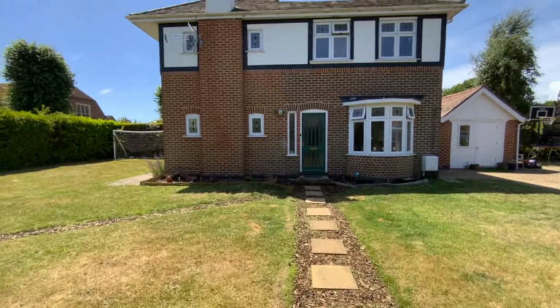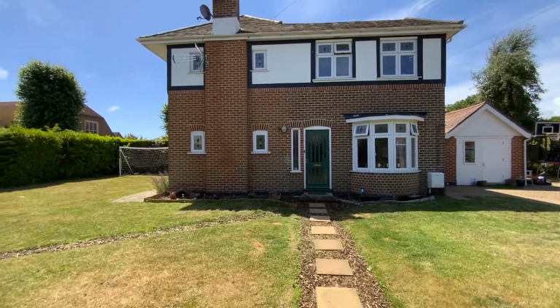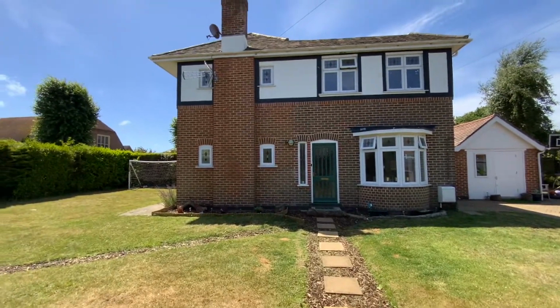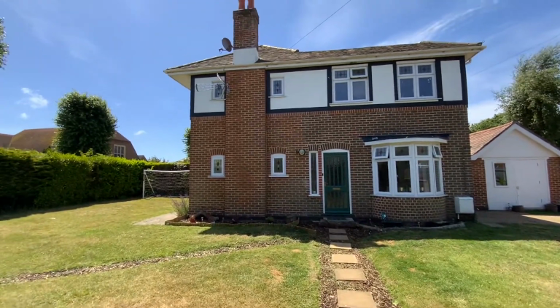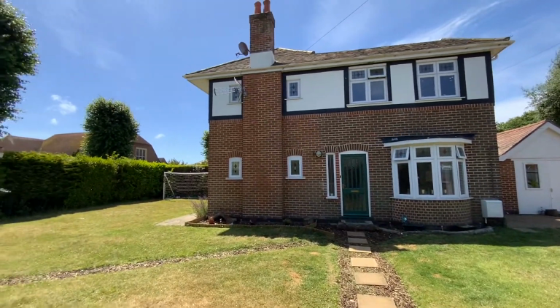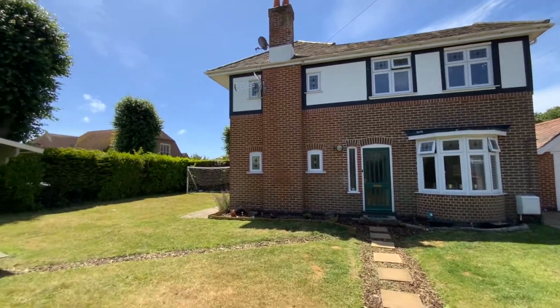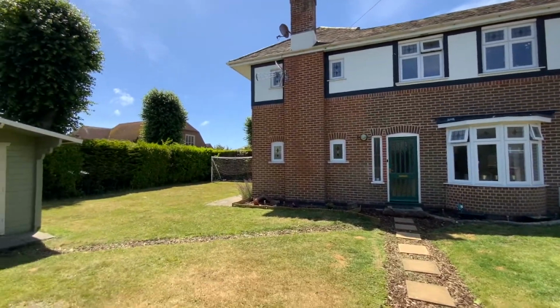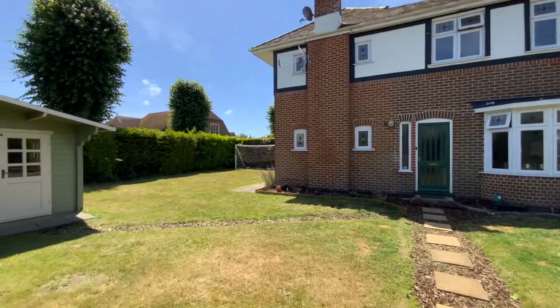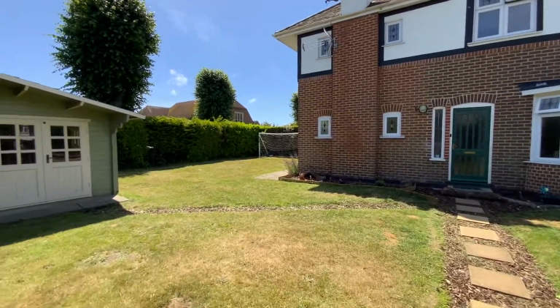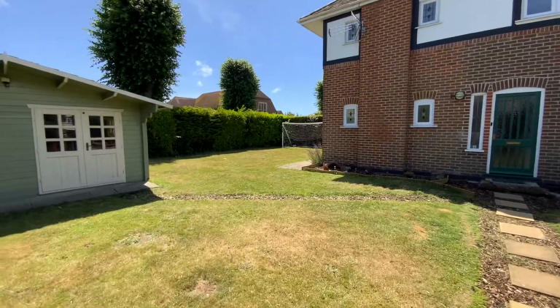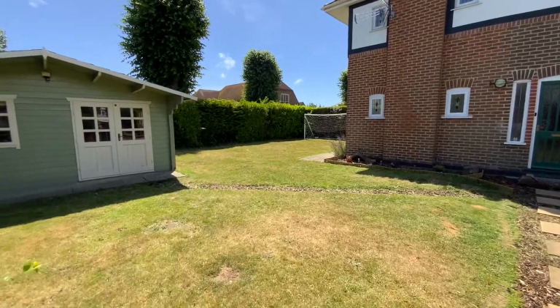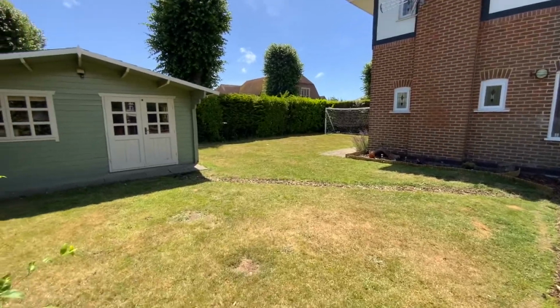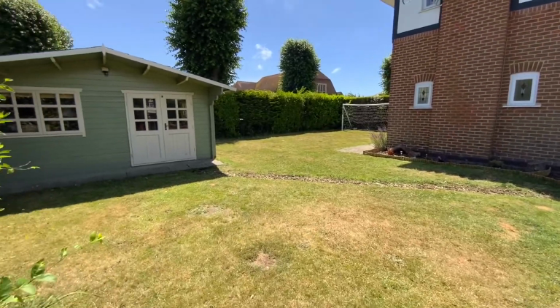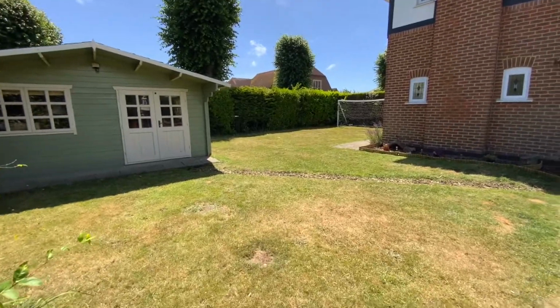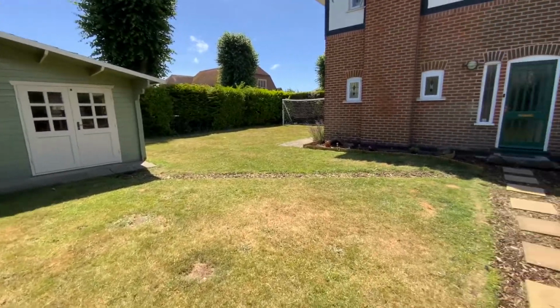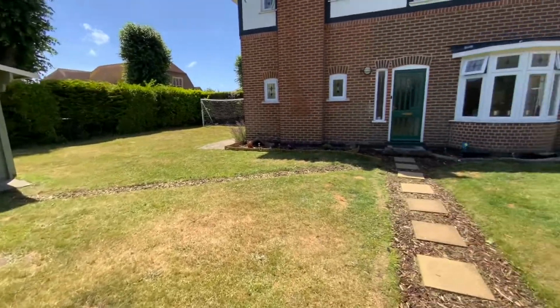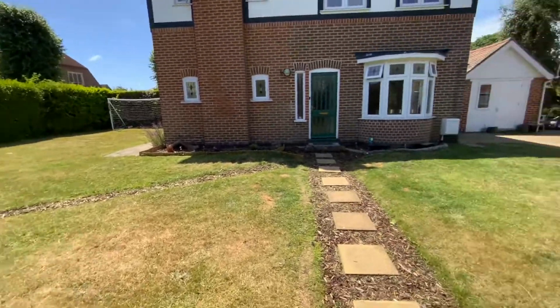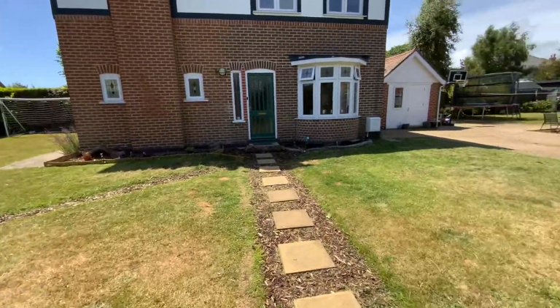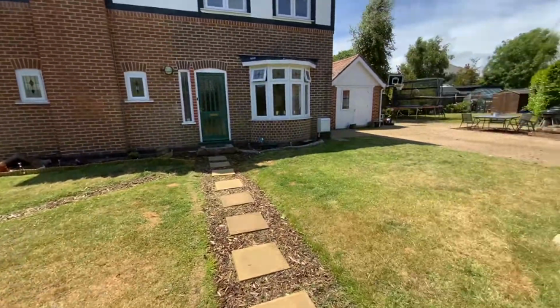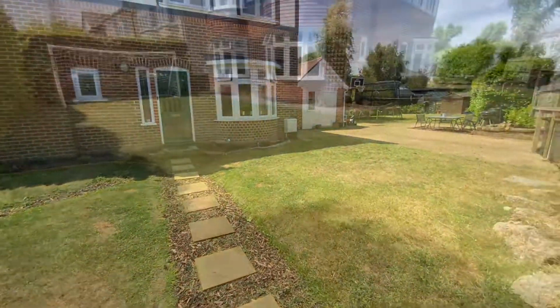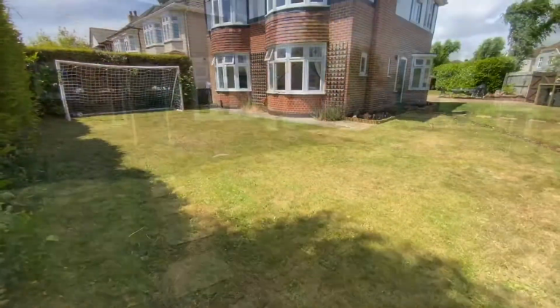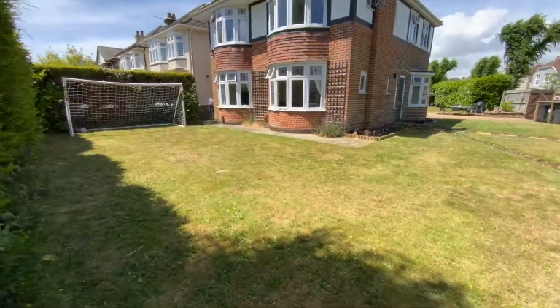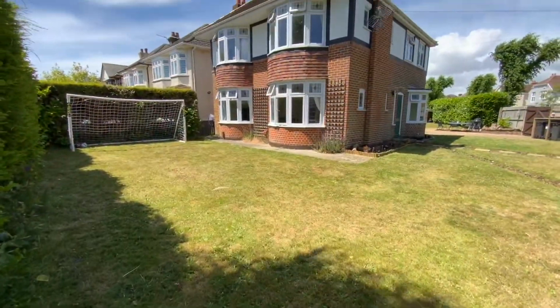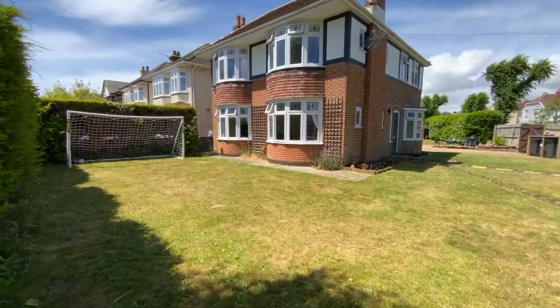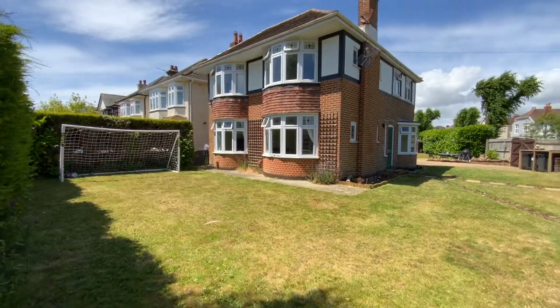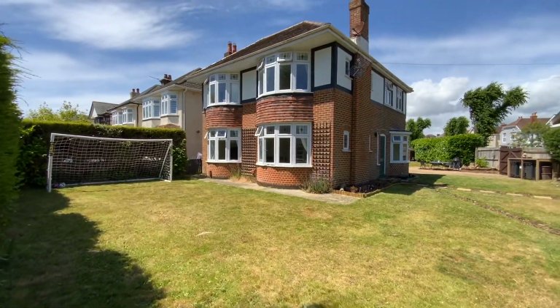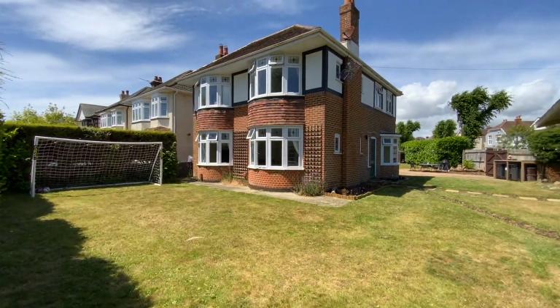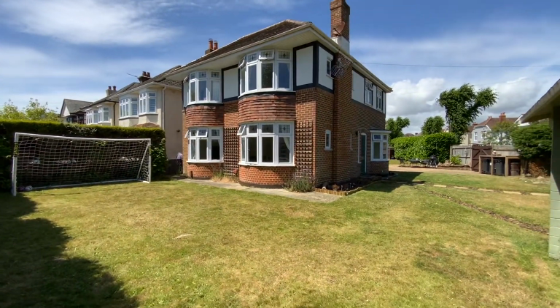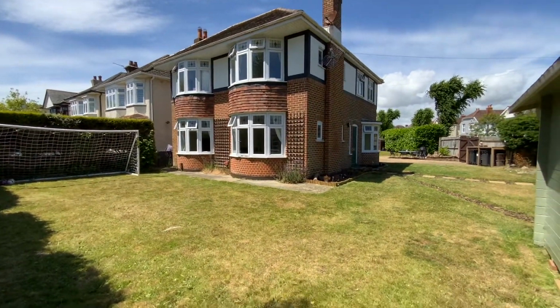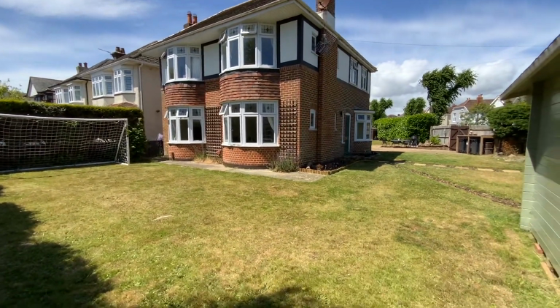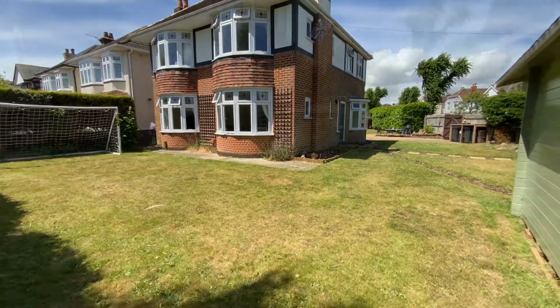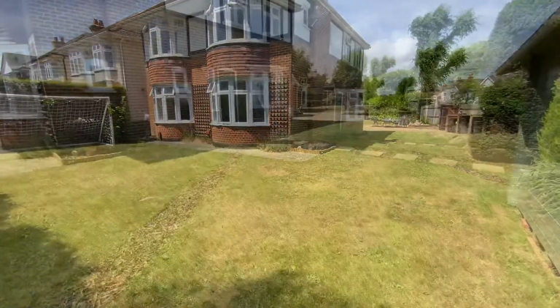Richard Godsell Estate Agents are delighted to market a four to five bedroom detached house offering well-proportioned accommodation, situated on a large corner plot with further potential to create a self-contained annex, subject to Planning Commission.